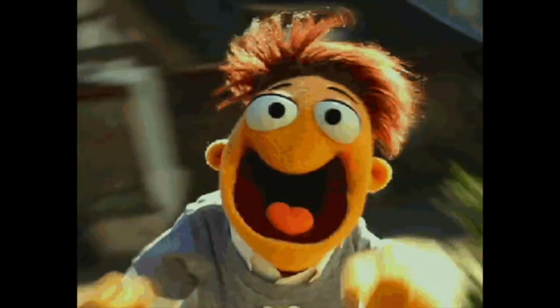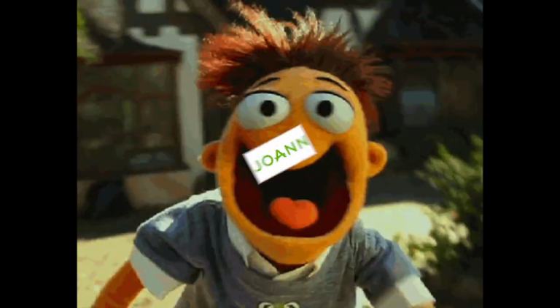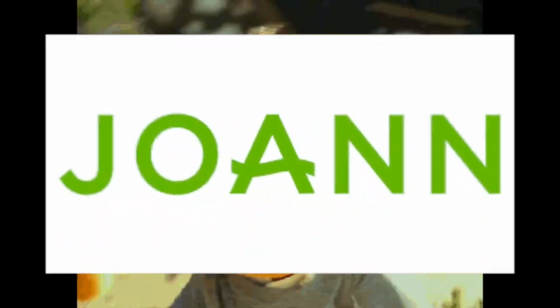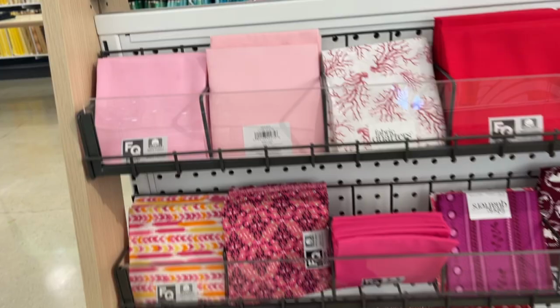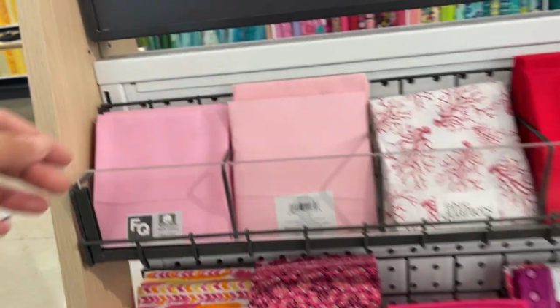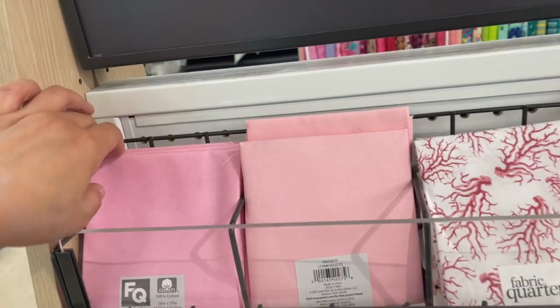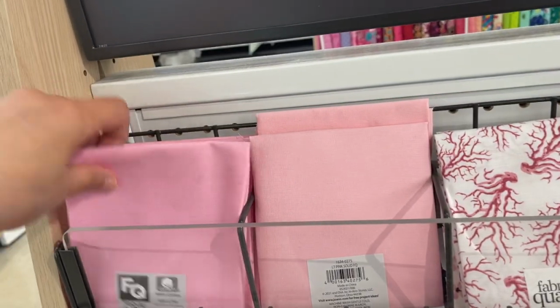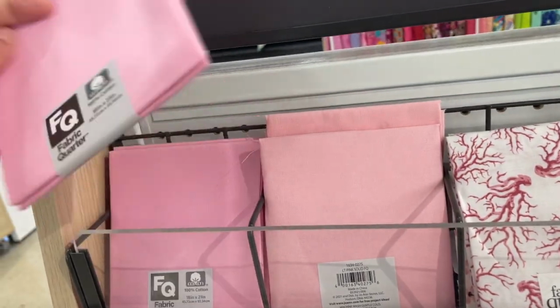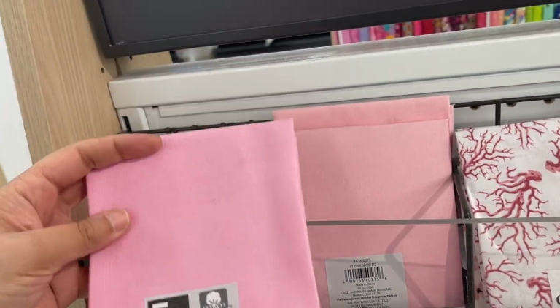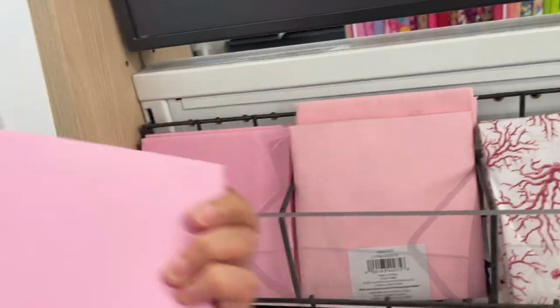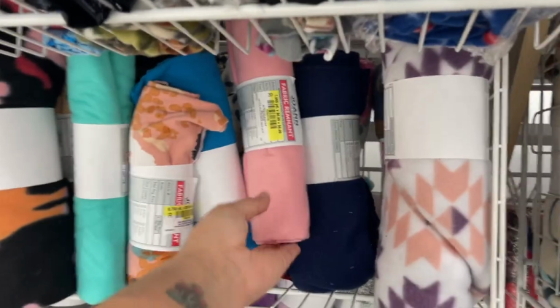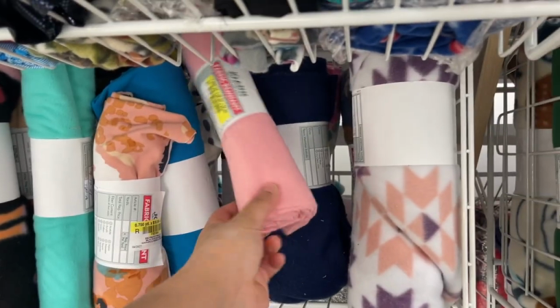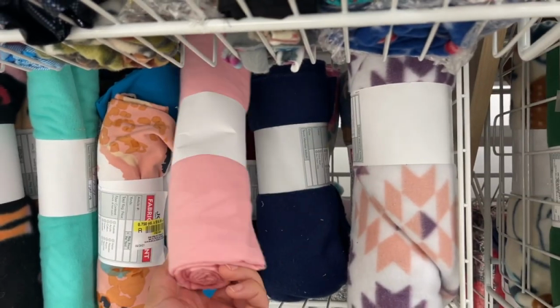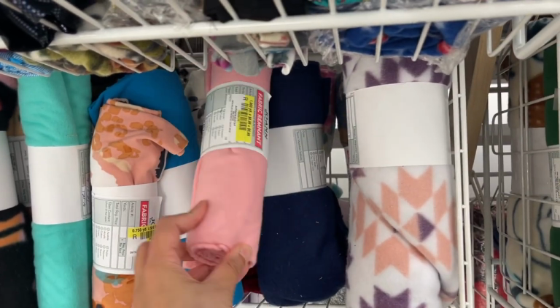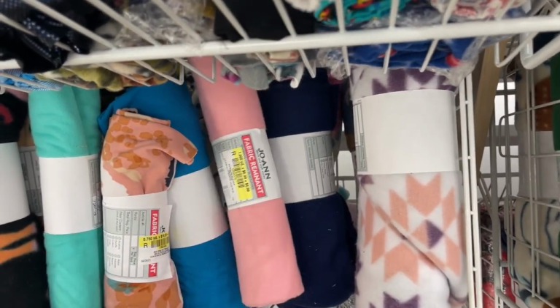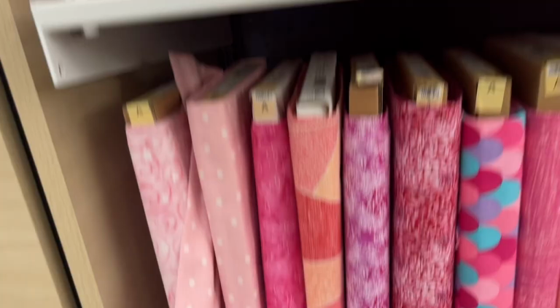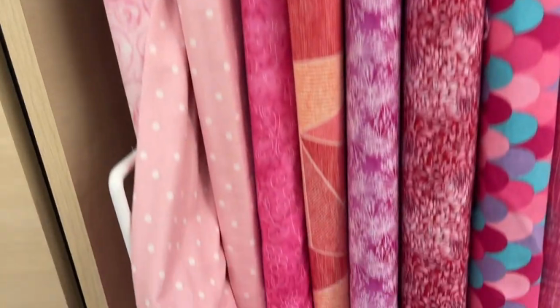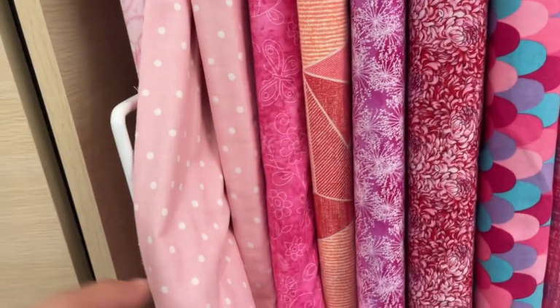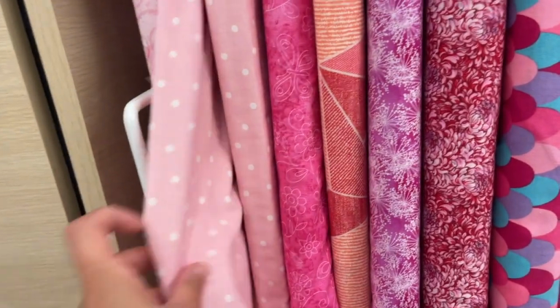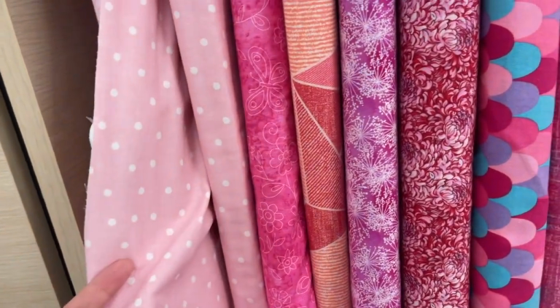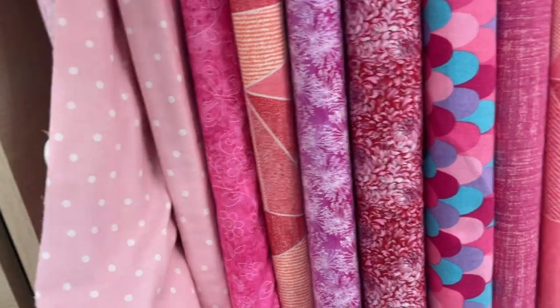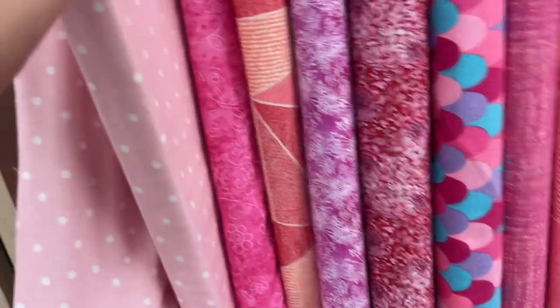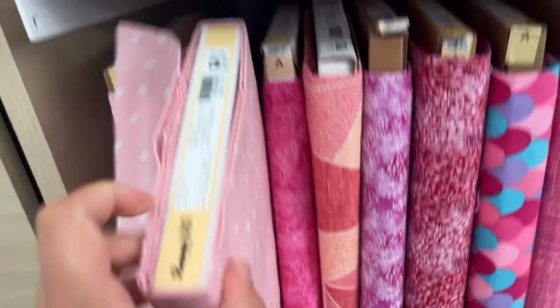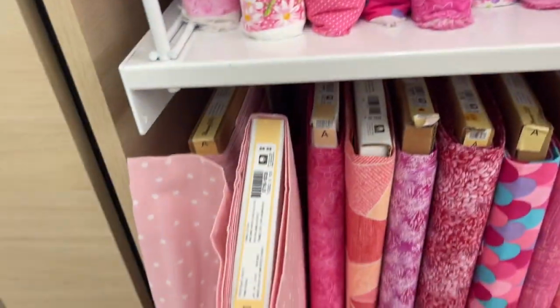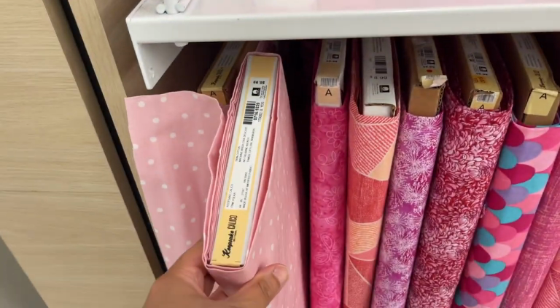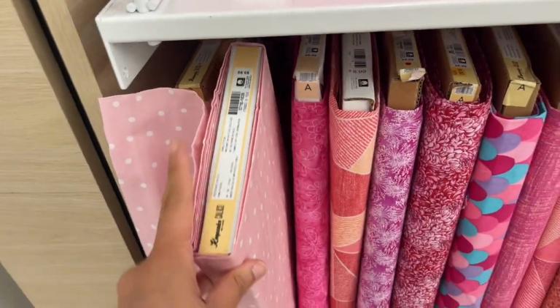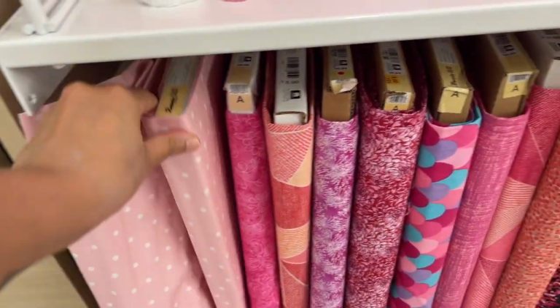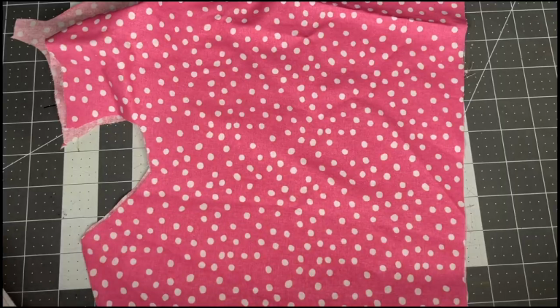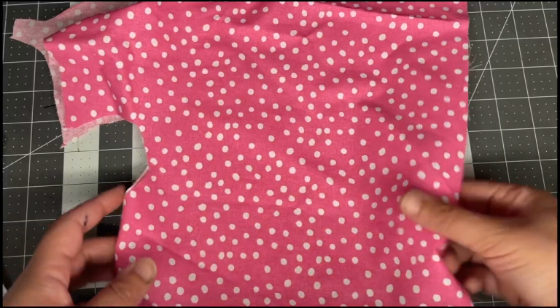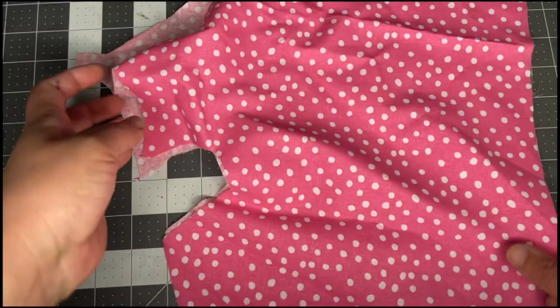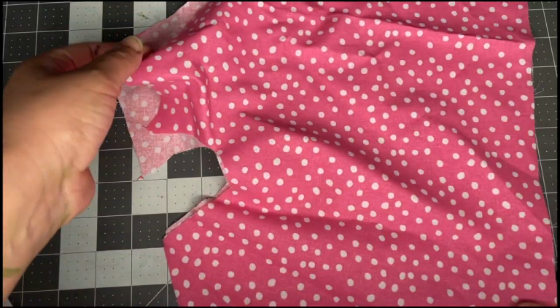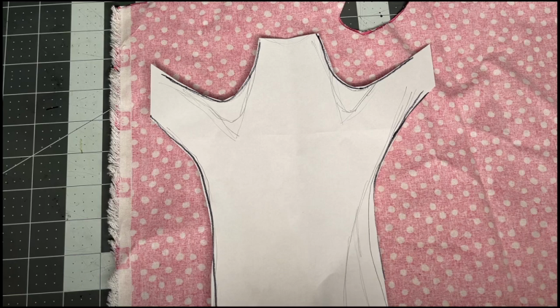For material, Joann's is my go-to. You can get a small amount of fabric for projects just like this. Remnants are also a great place to find discount fabrics, or you can just get cut a small amount of a cotton pattern to your liking. I still have some extra from the first, so let's use that.